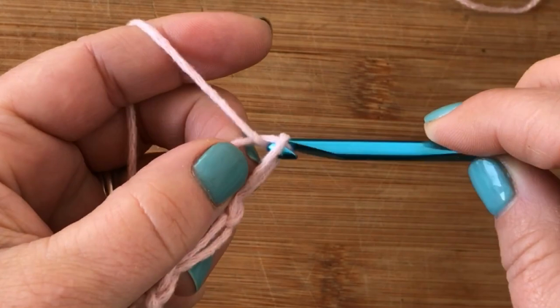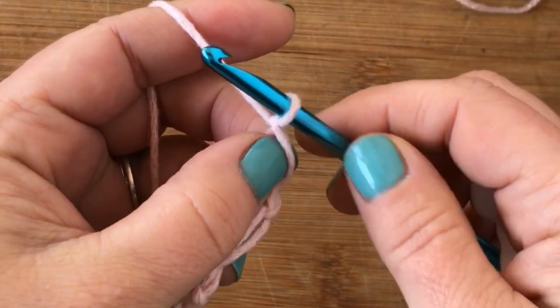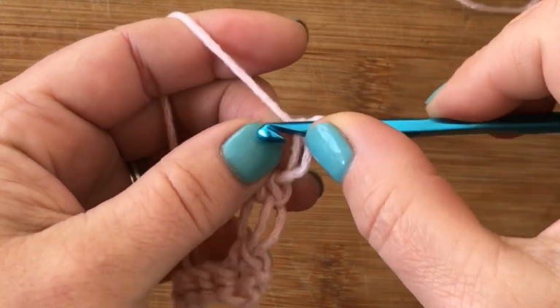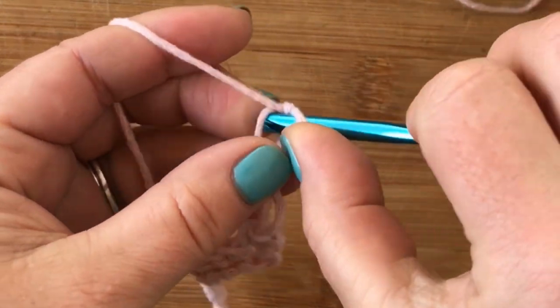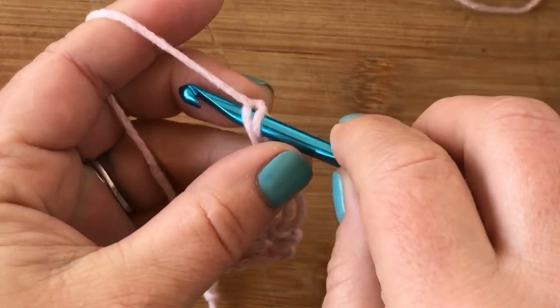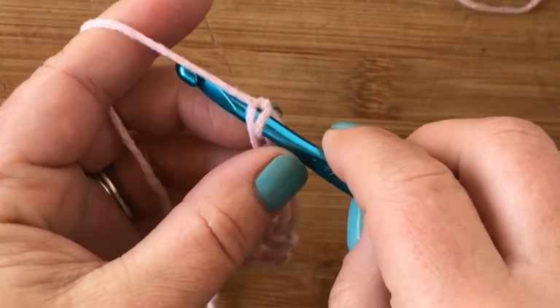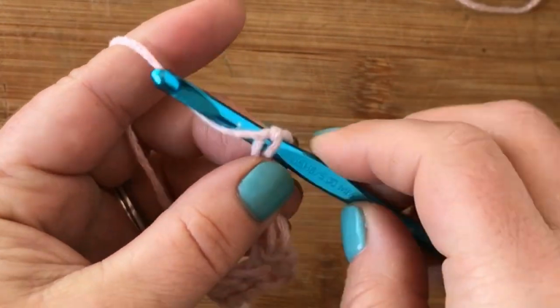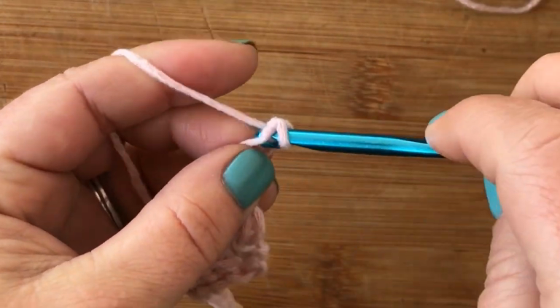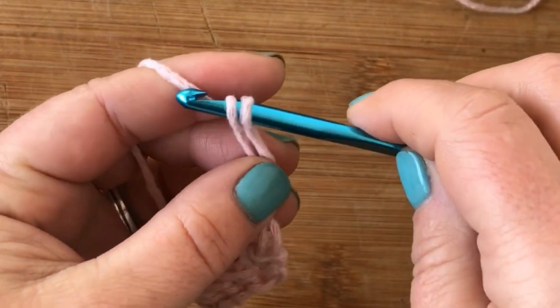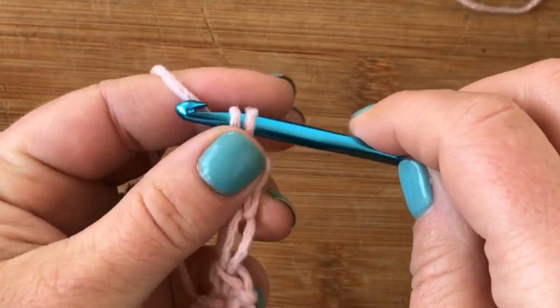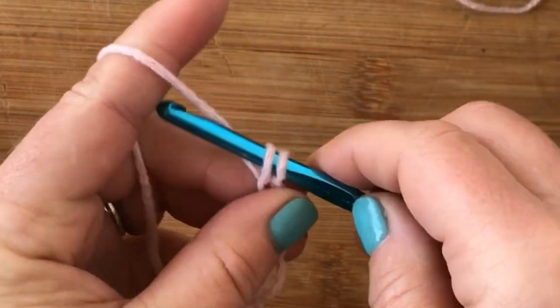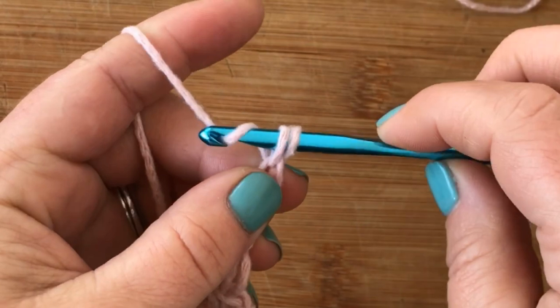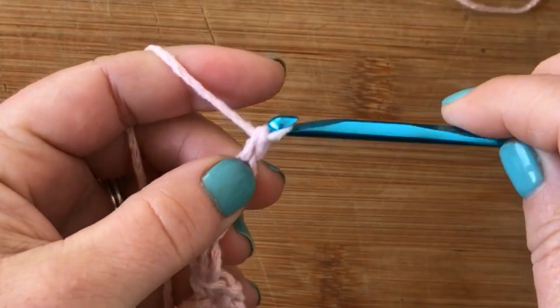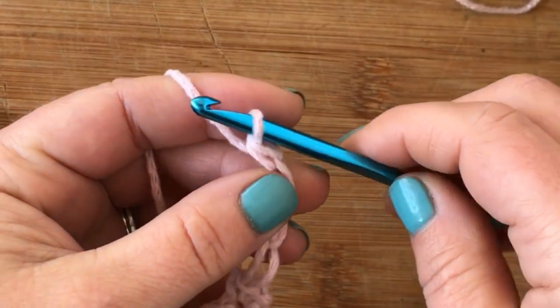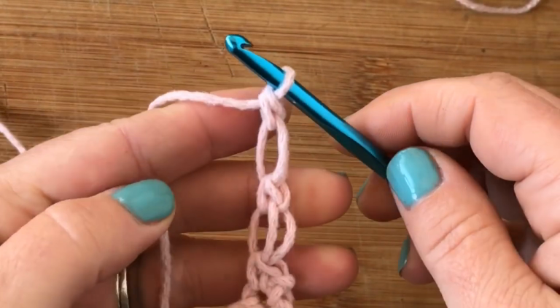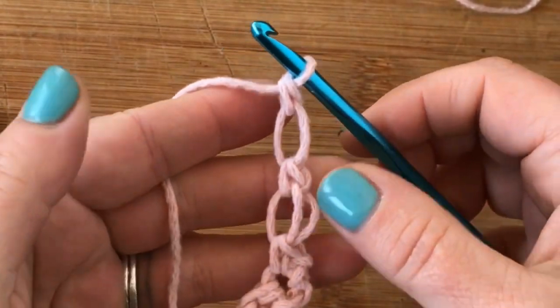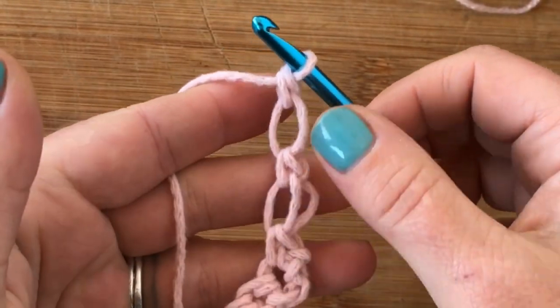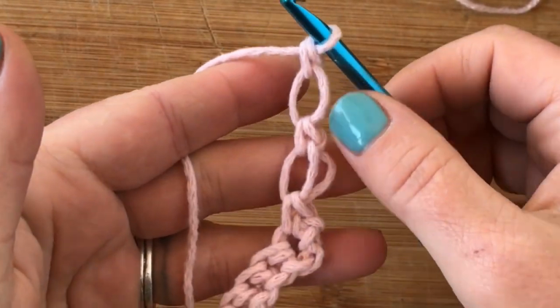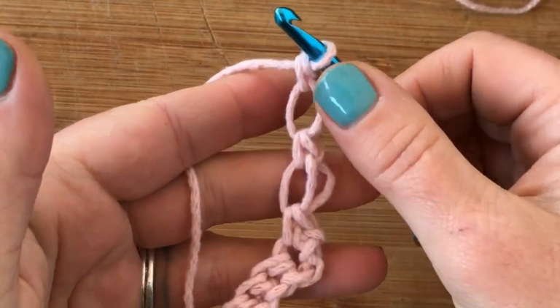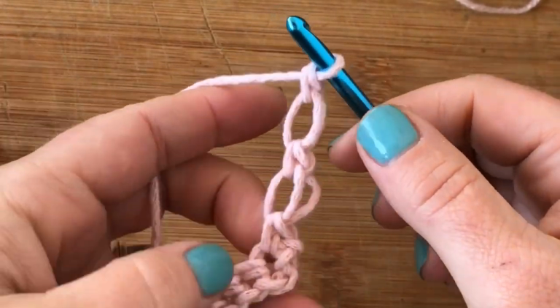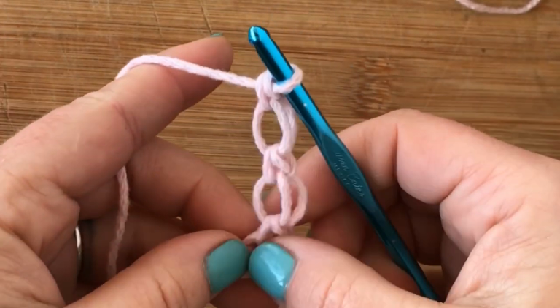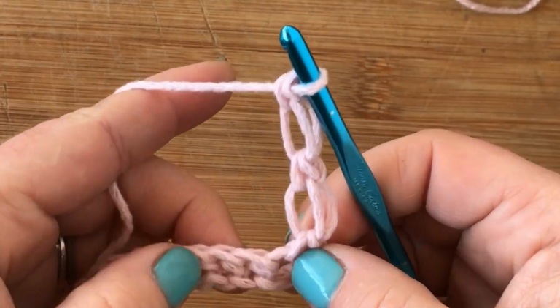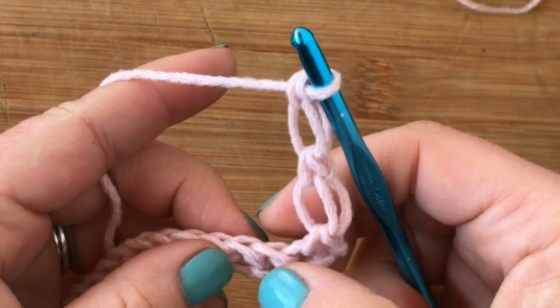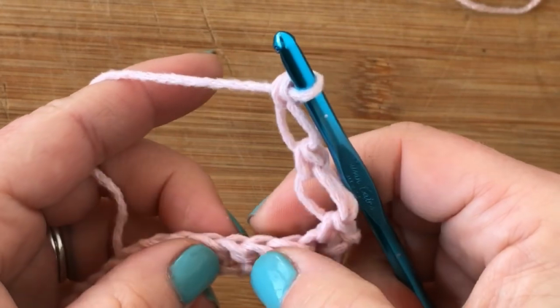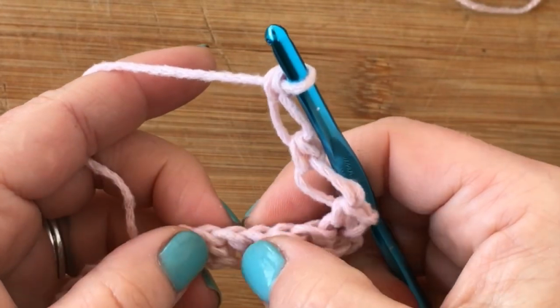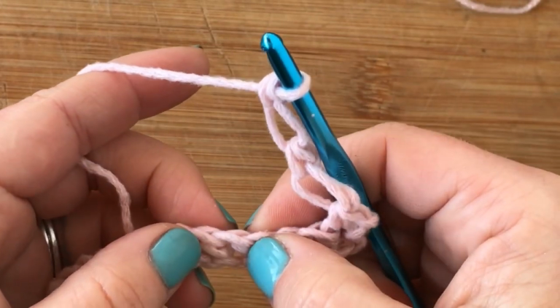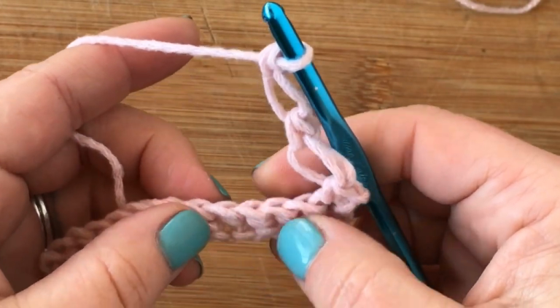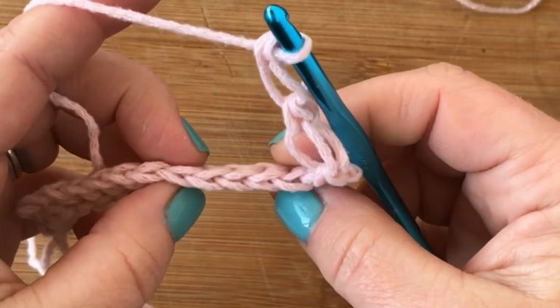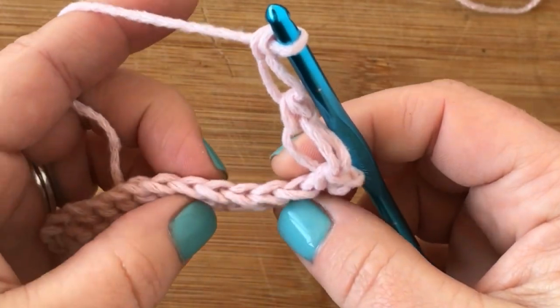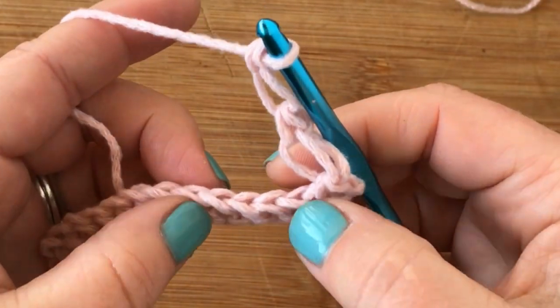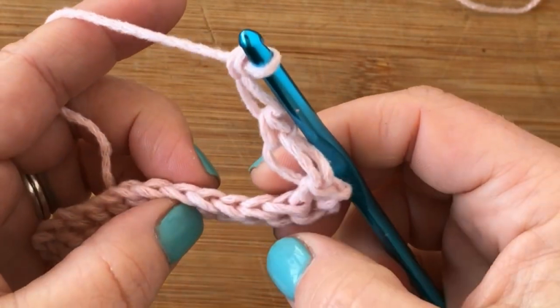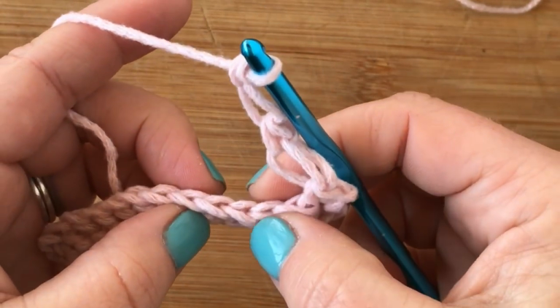Then yarn over and pull through both loops on the hook. Hold onto that little one on the left — it really helps. Then you can insert your hook back through with very little trouble. You're actually completing a single crochet. We've got two Solomon's knots completed. We're going to skip three and work a single crochet into the fourth.